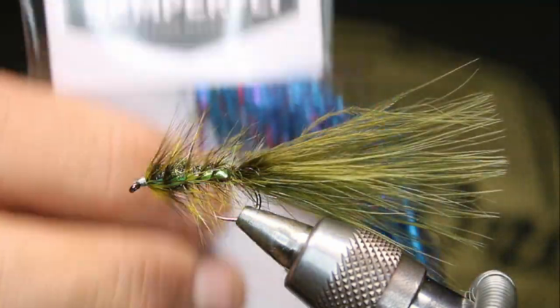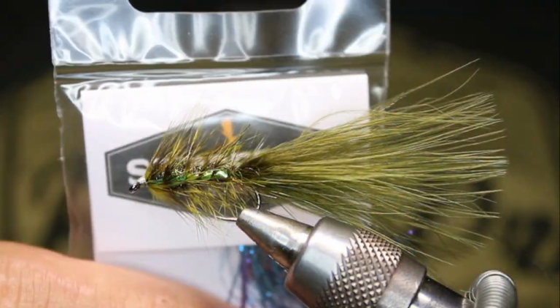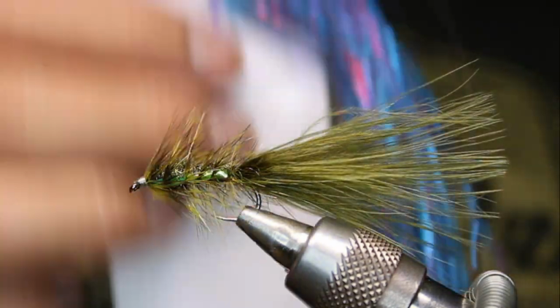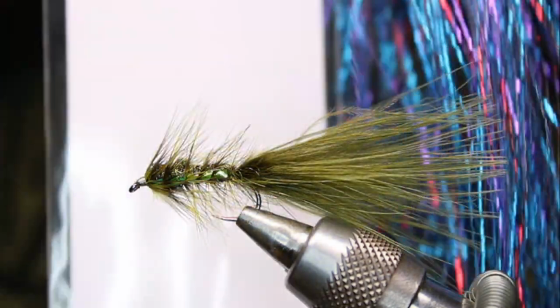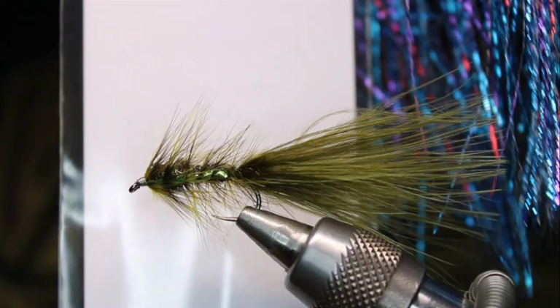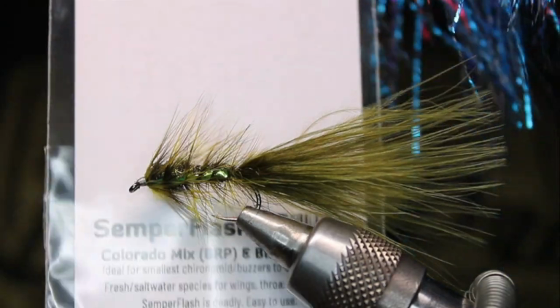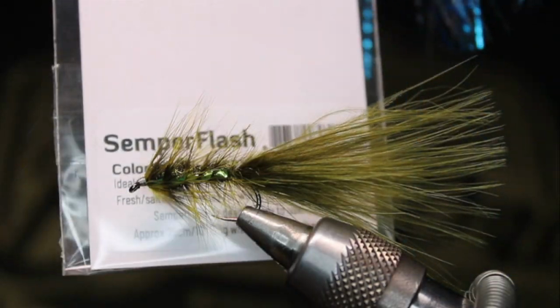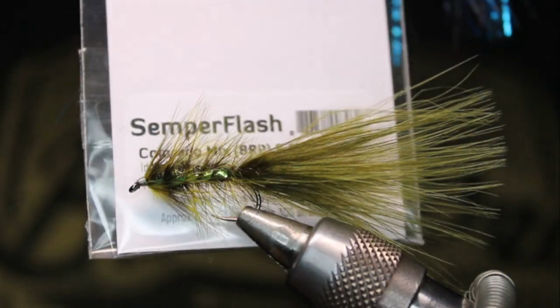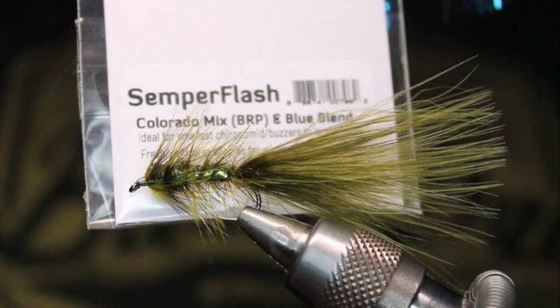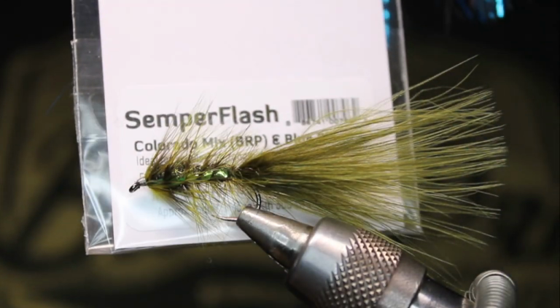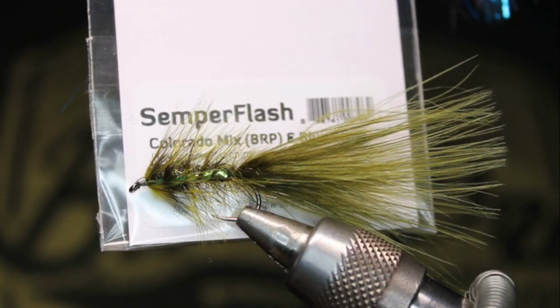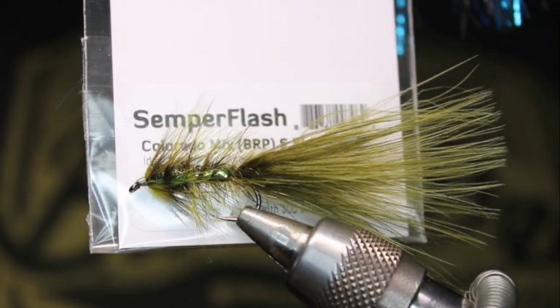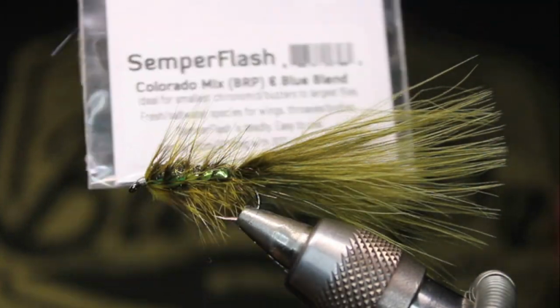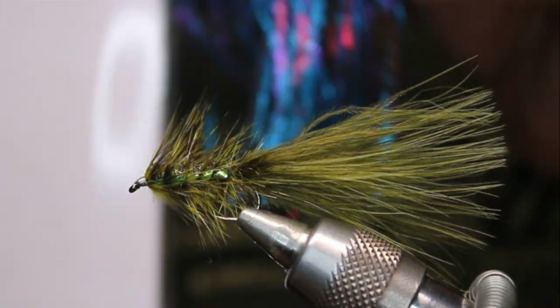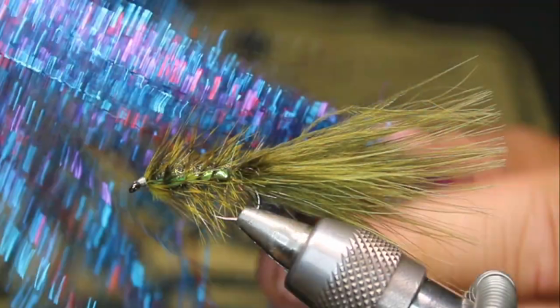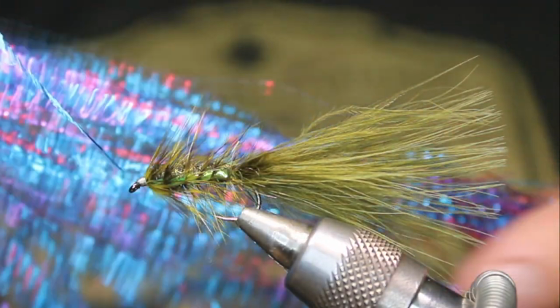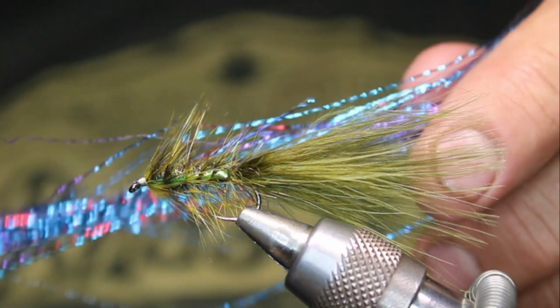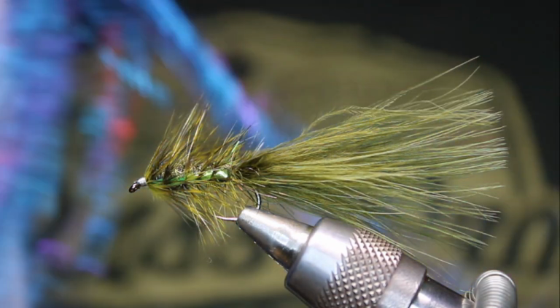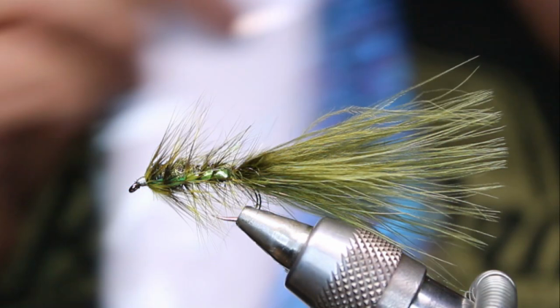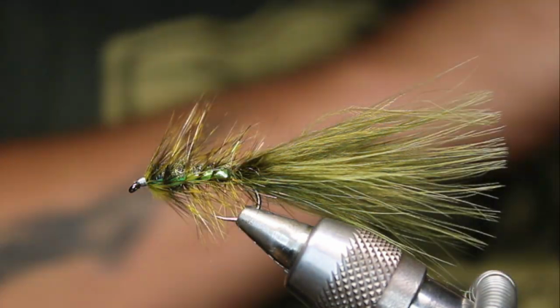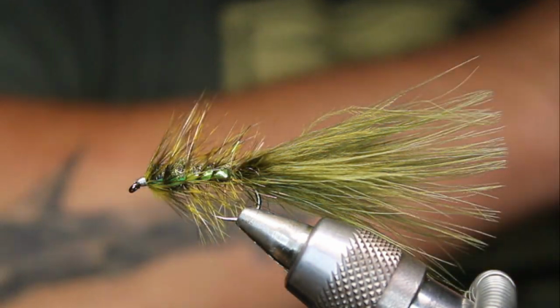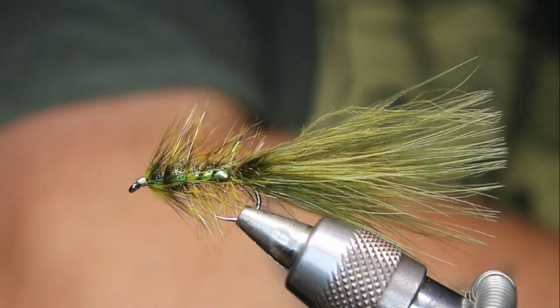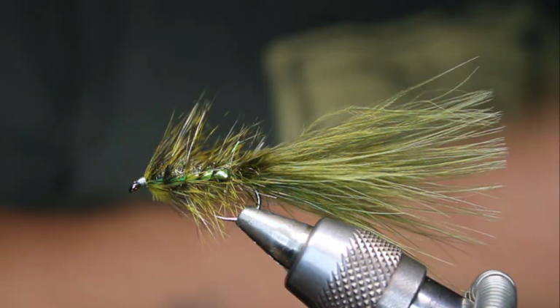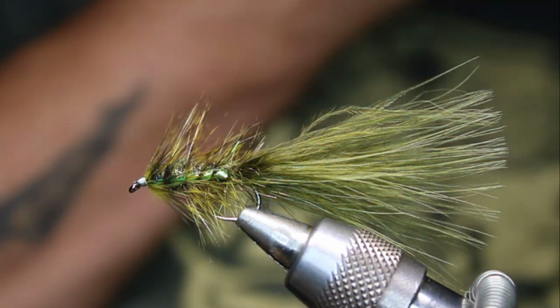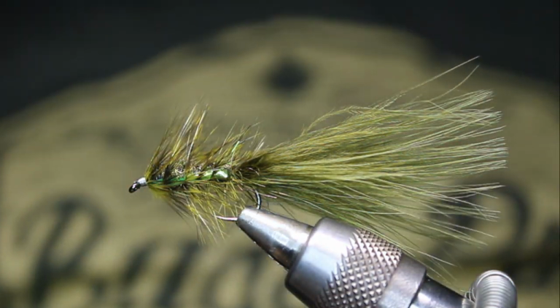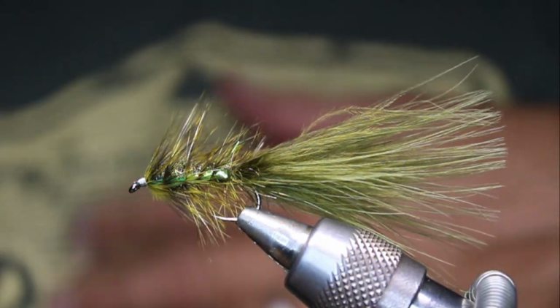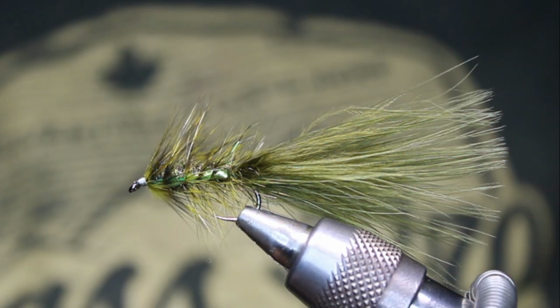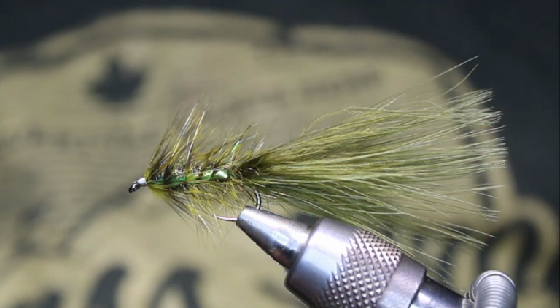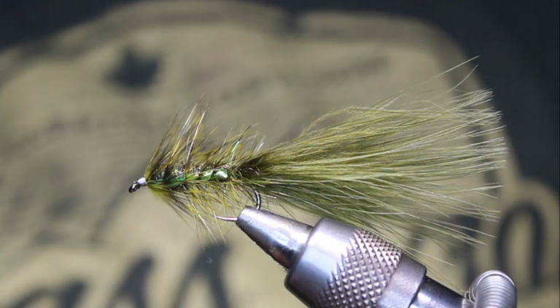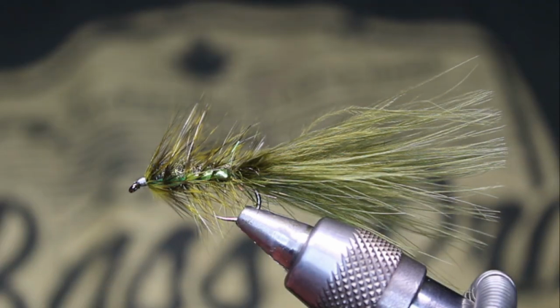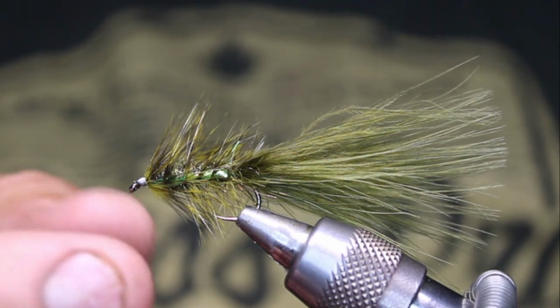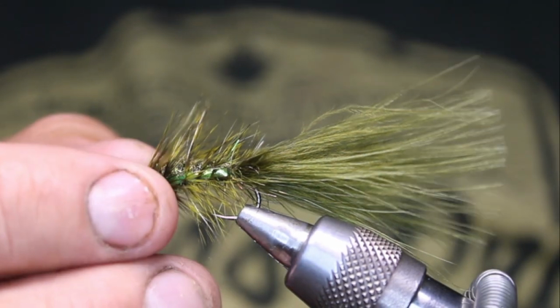This happens to be the Zemperfly Colorado mix. But yeah, like one strand — that's it. Don't overdo it with these. Alright, let's get going.